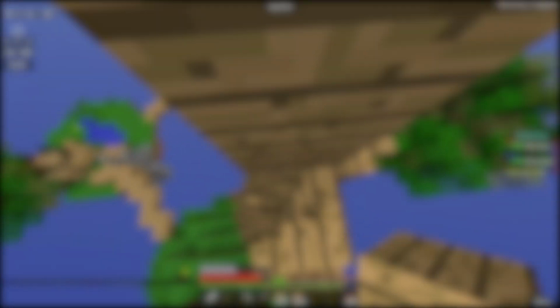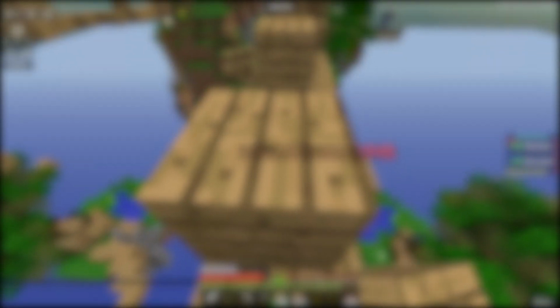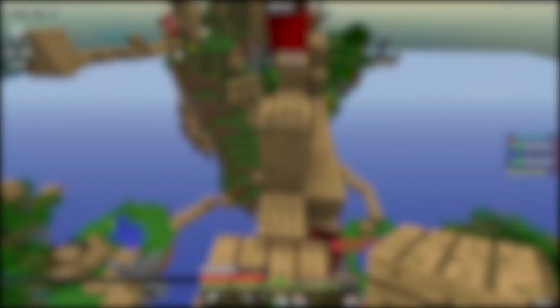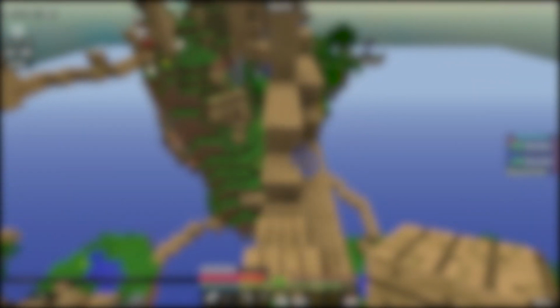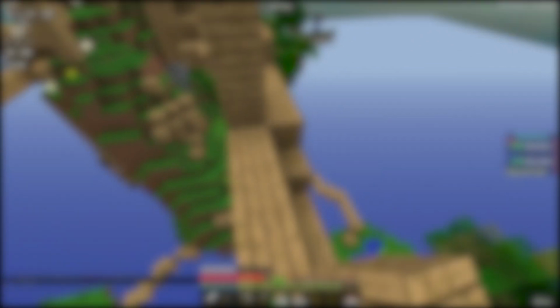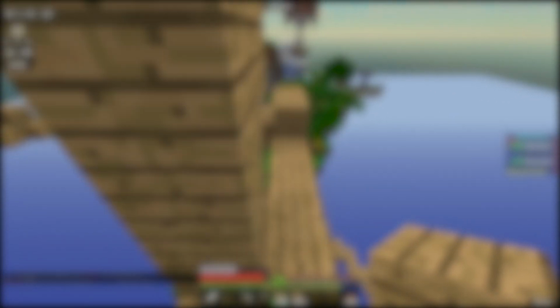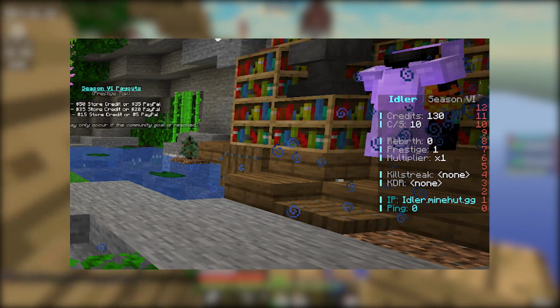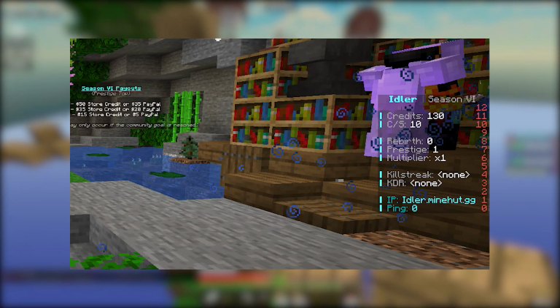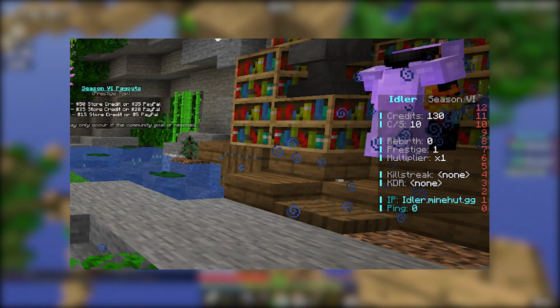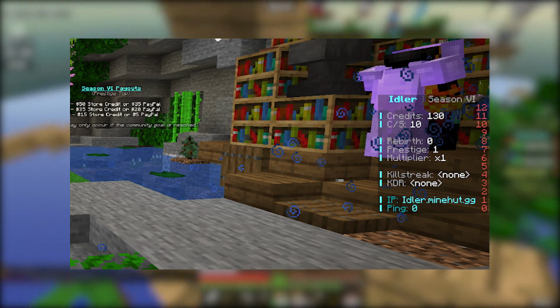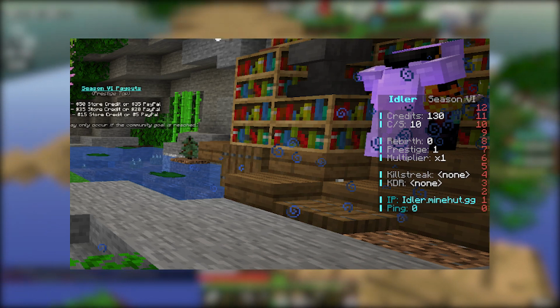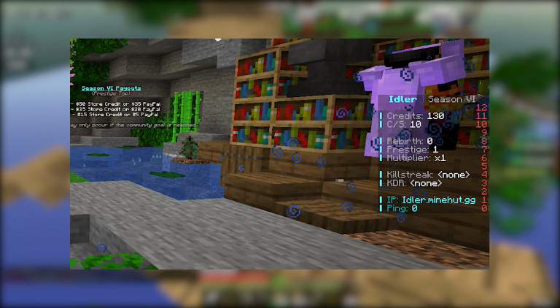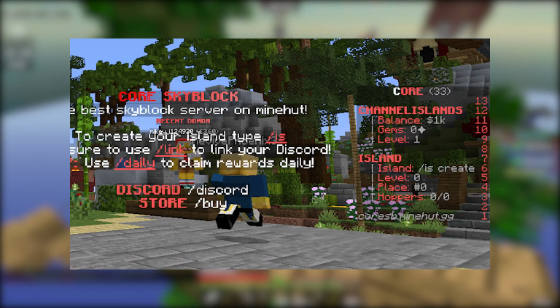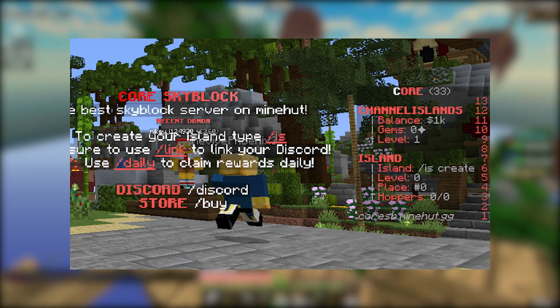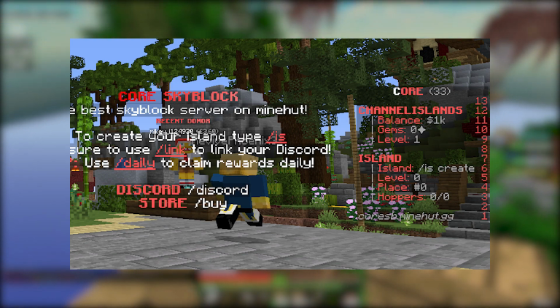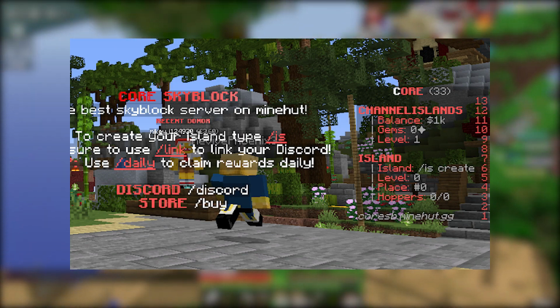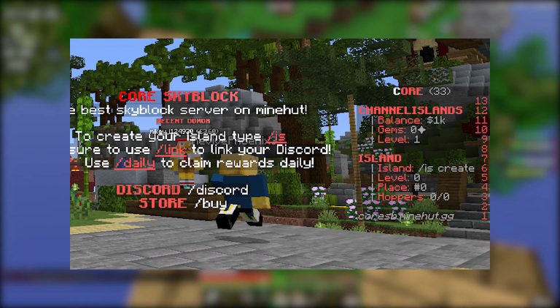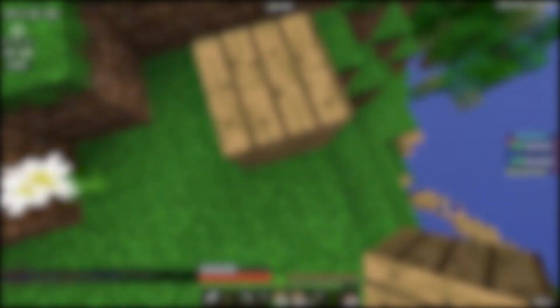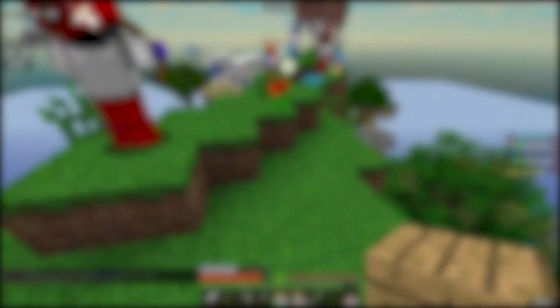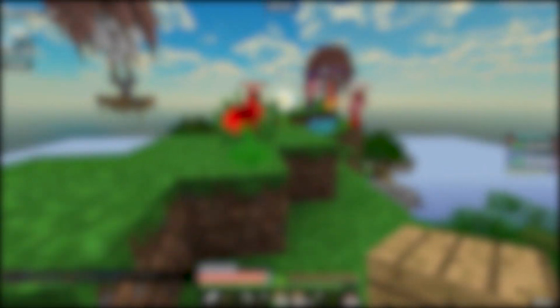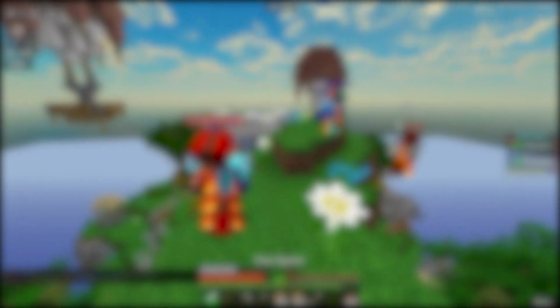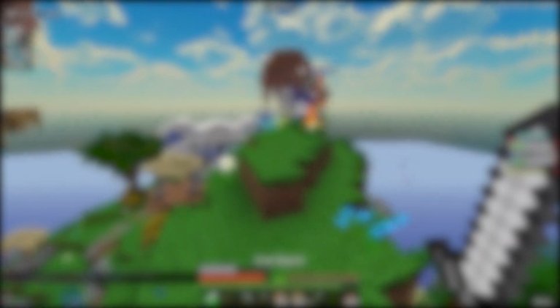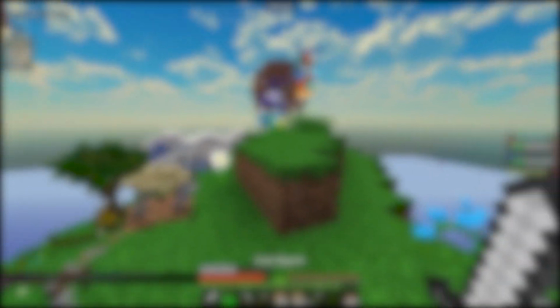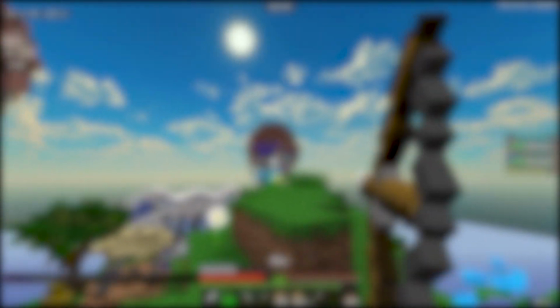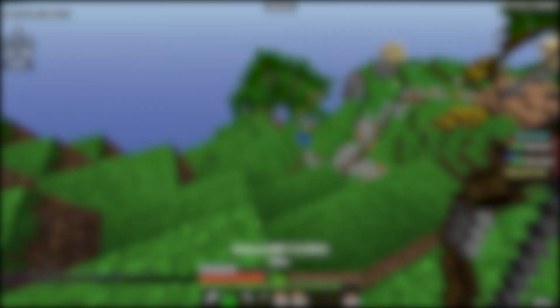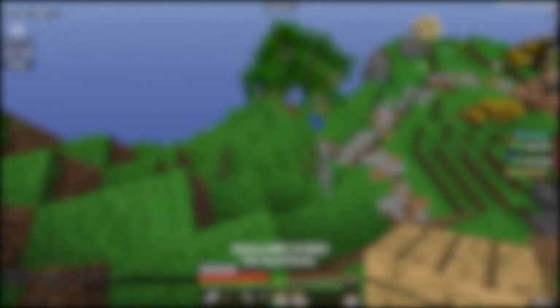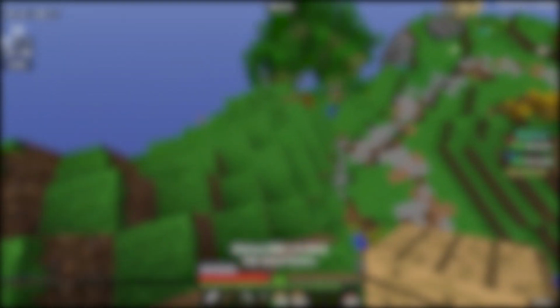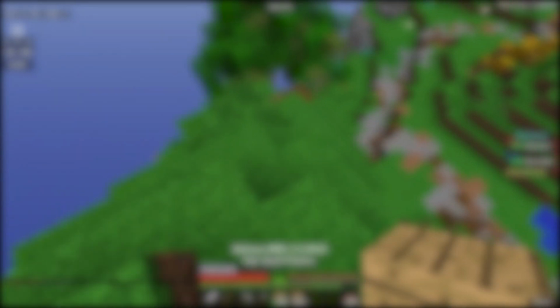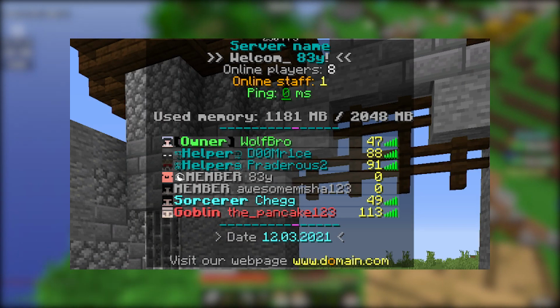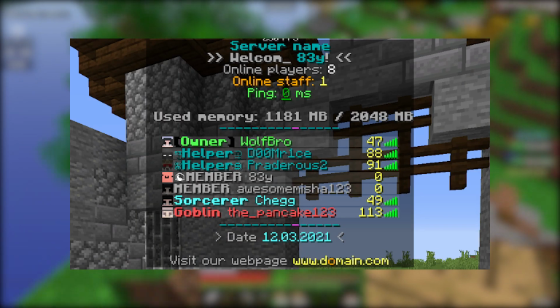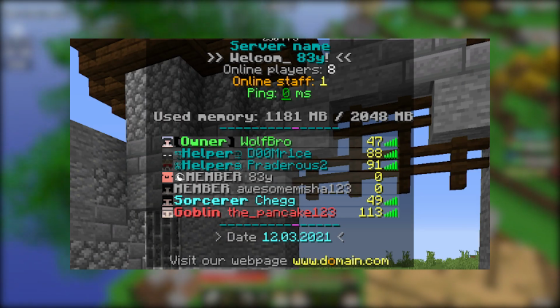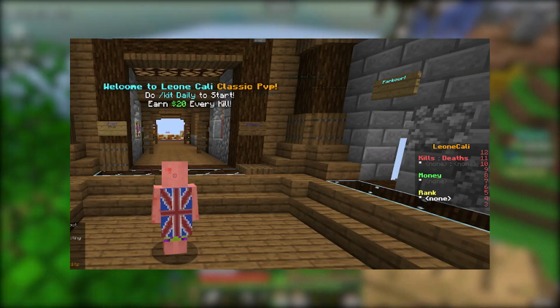Now that you have your spawn setup and all your builds setup, we need to pick the color themes for your server. These colors could be random or based on the words used in your server name. Only use two to three colors, and if you really have to, four — otherwise the server will look like a mess.